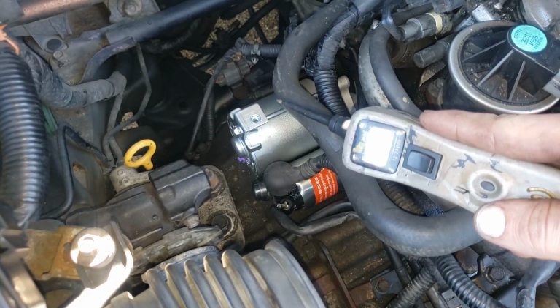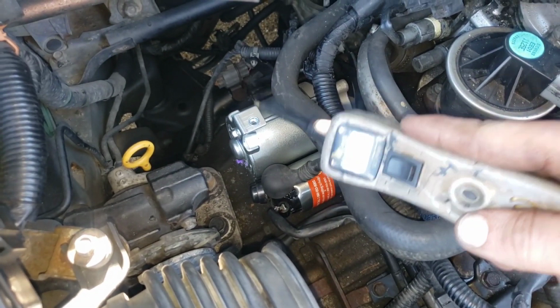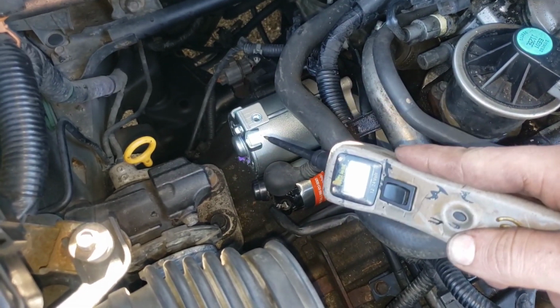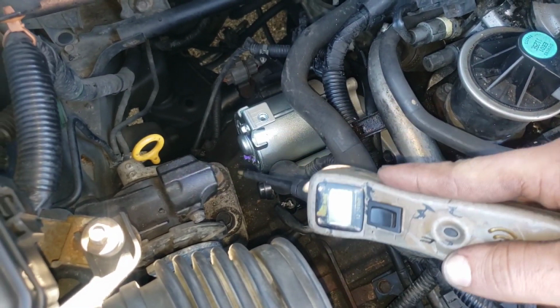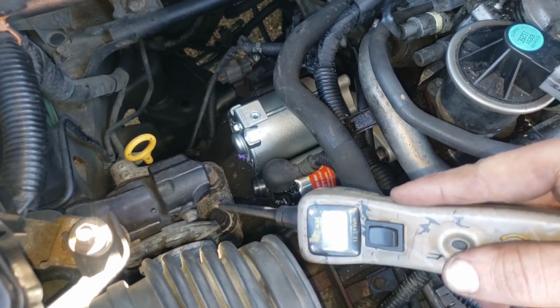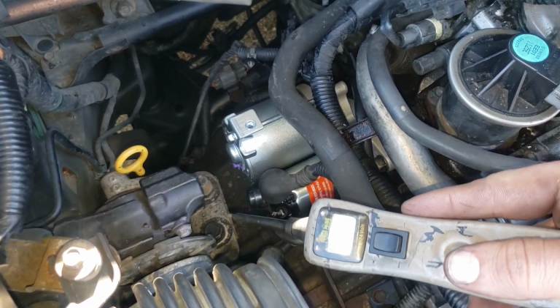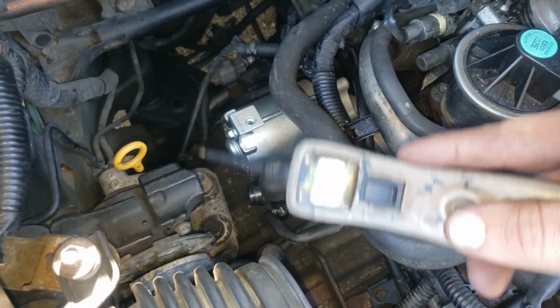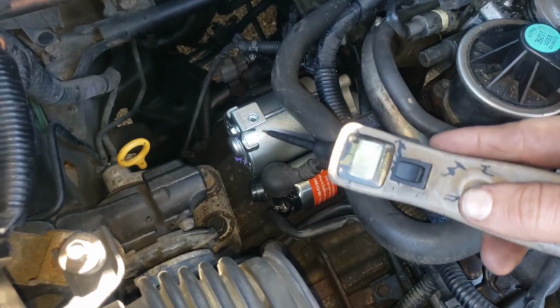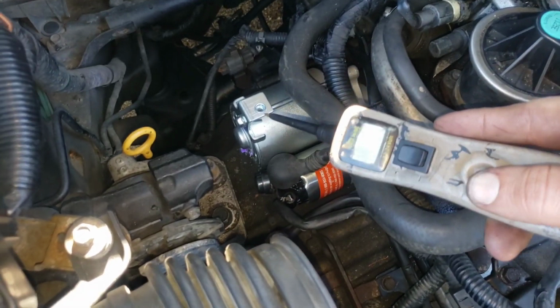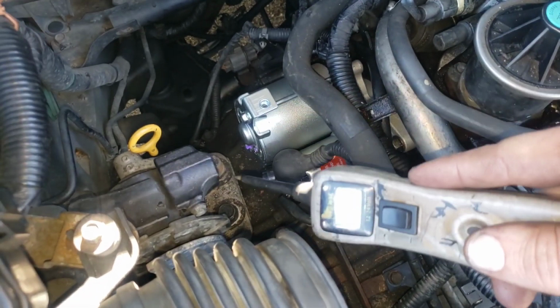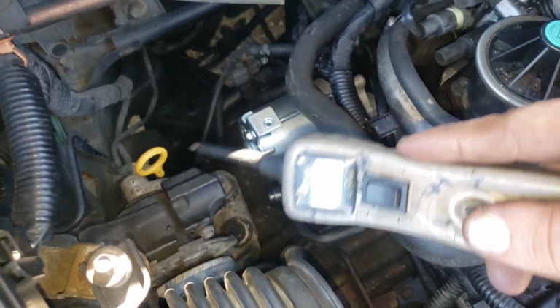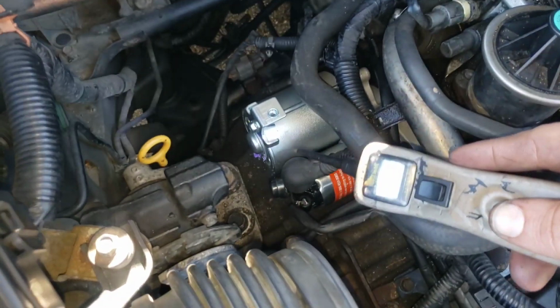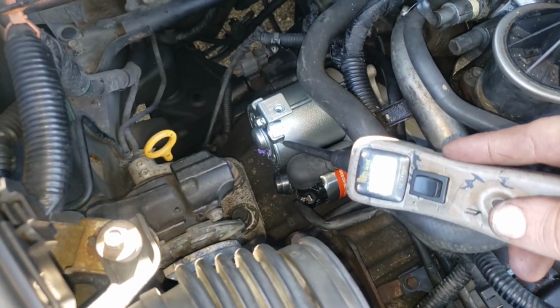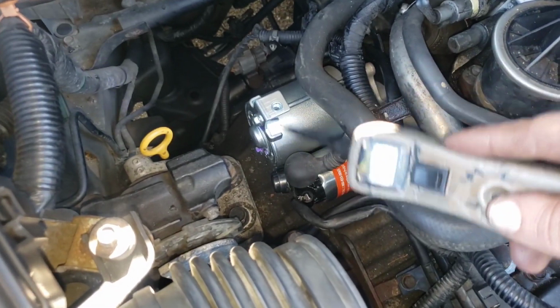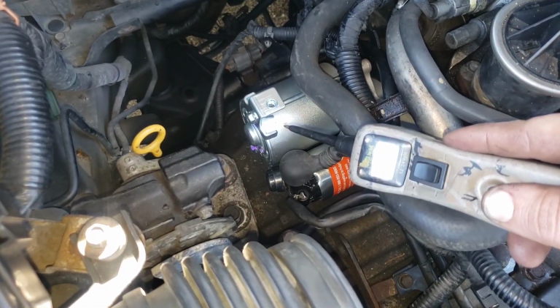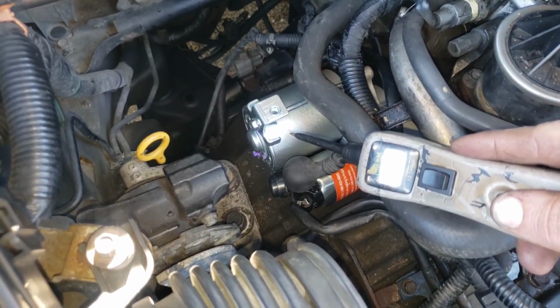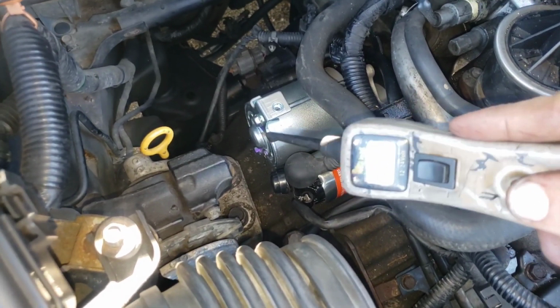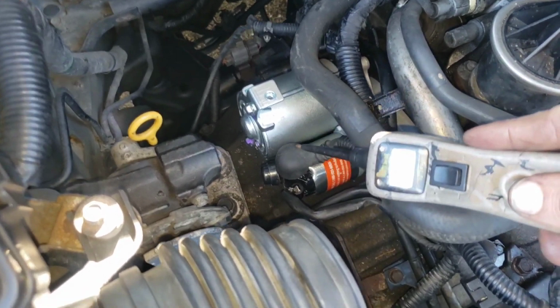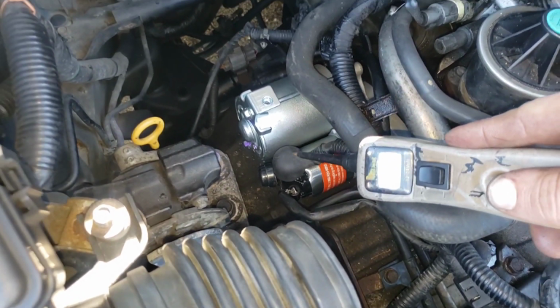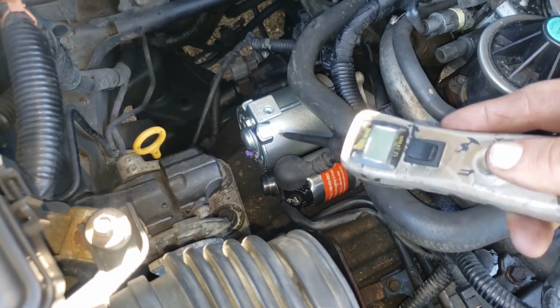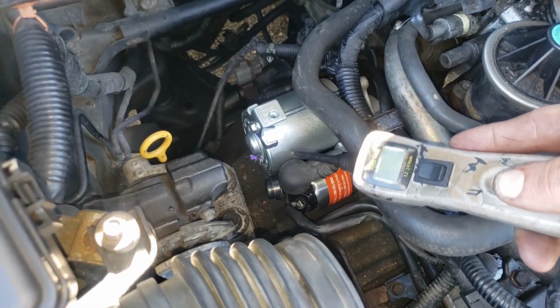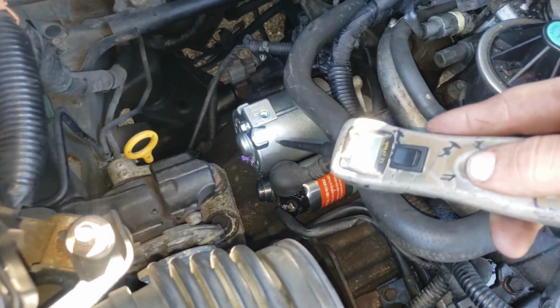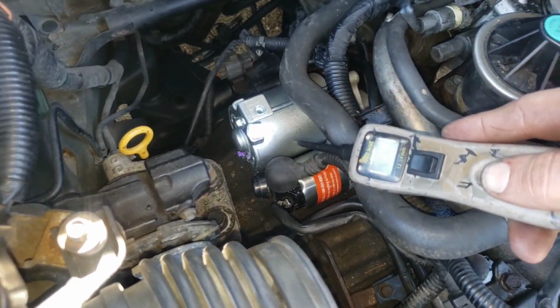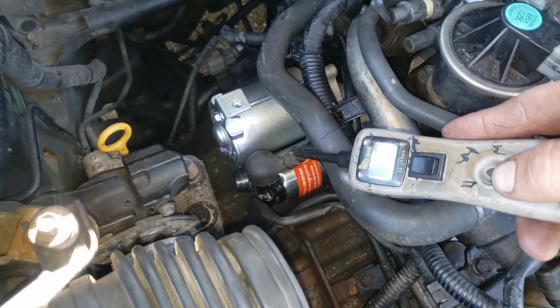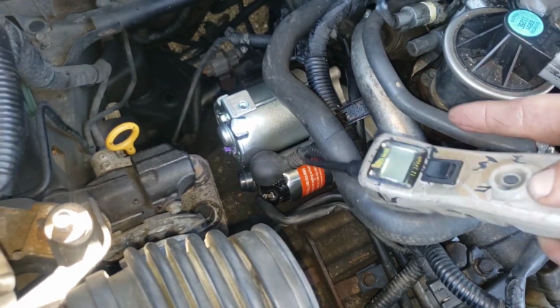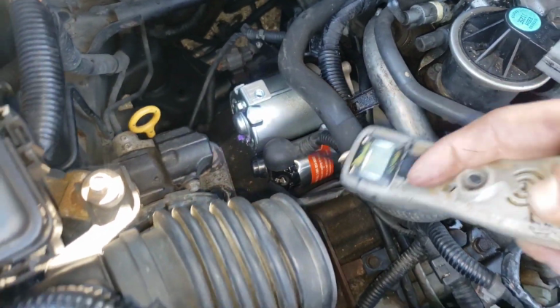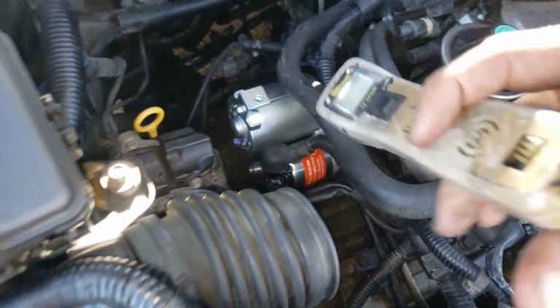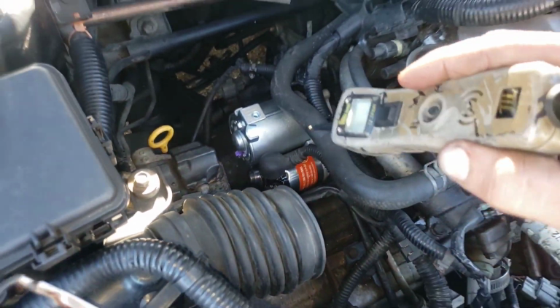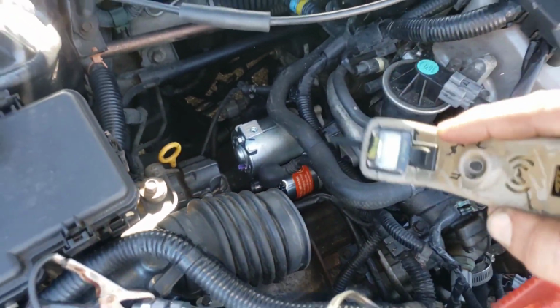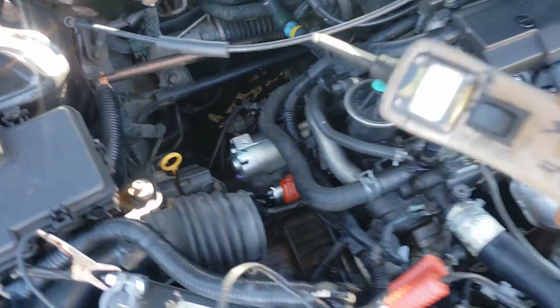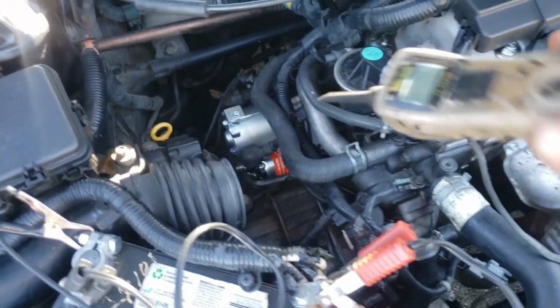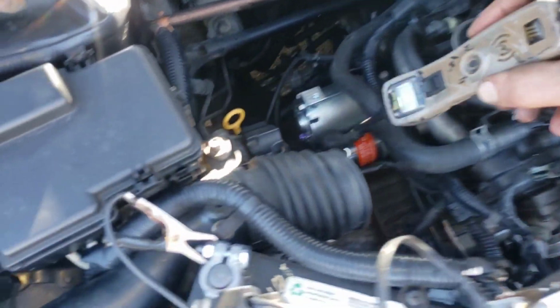If you replace your part and you have the exact same issue and you did not properly diagnose it first, chances are you didn't actually fix the problem.